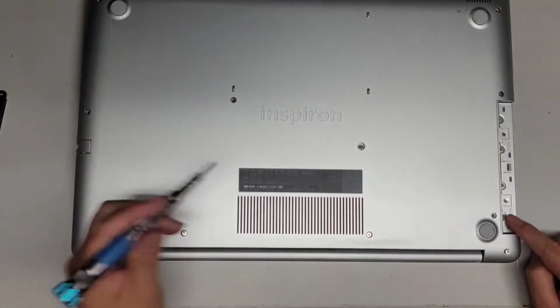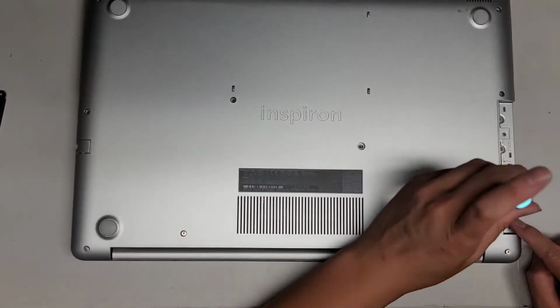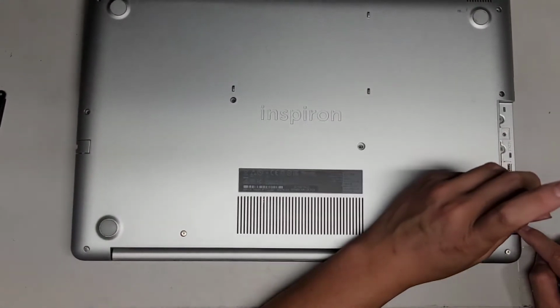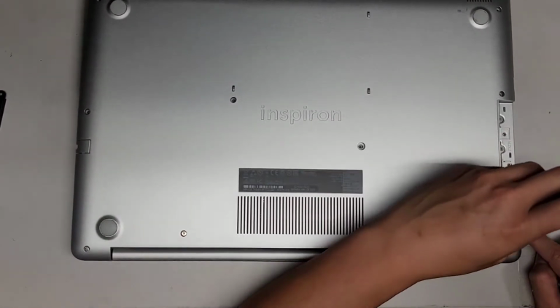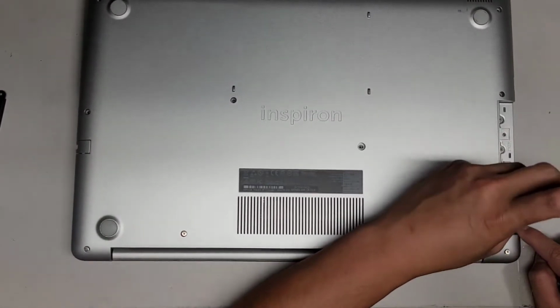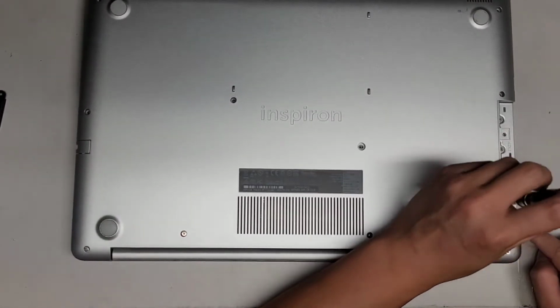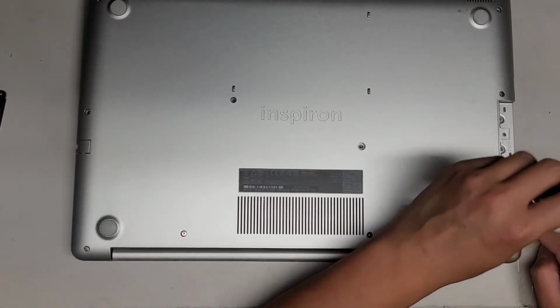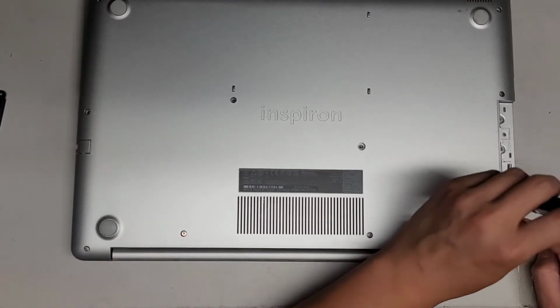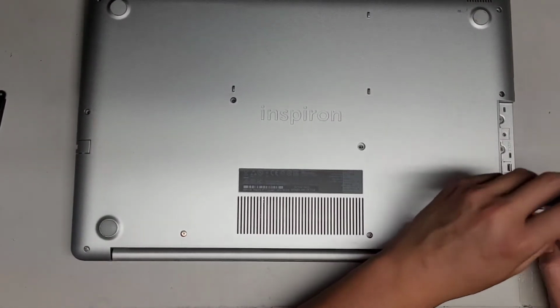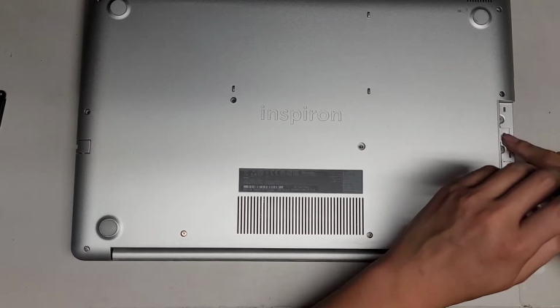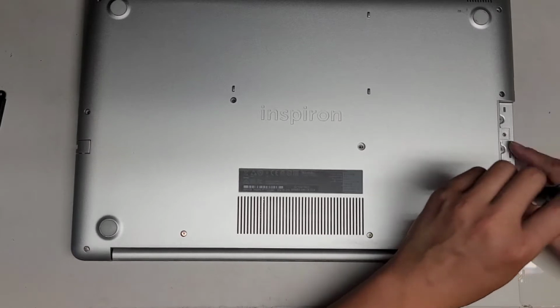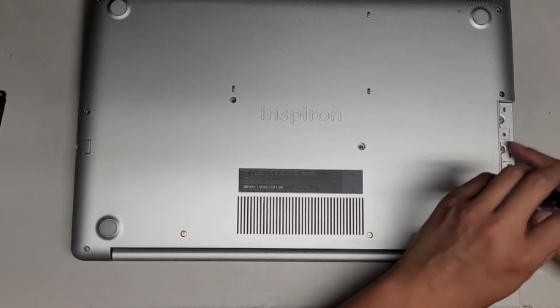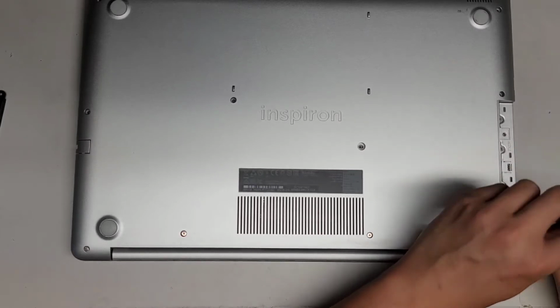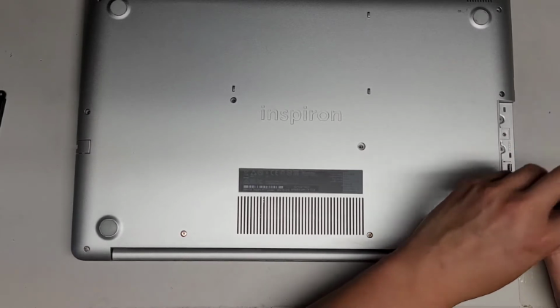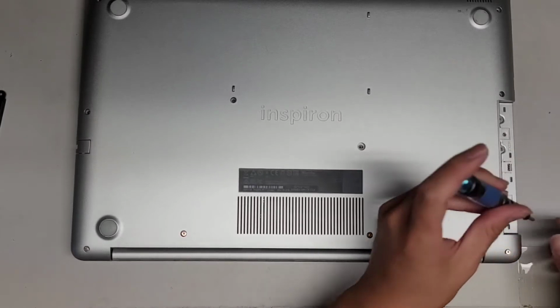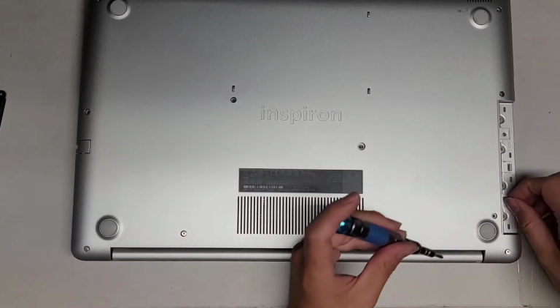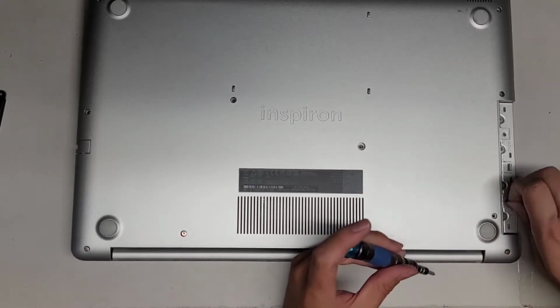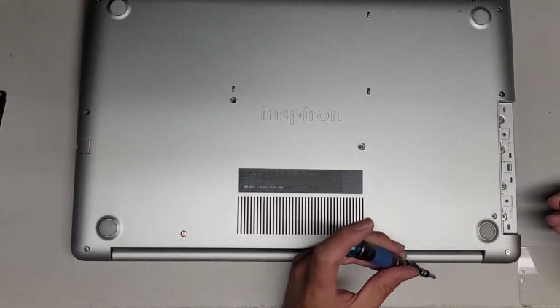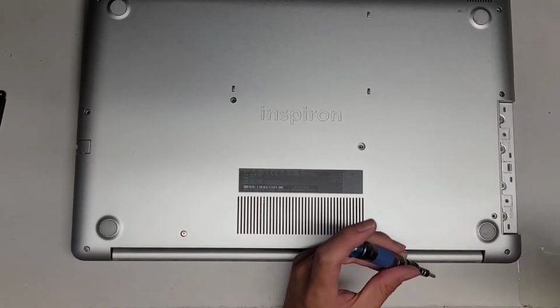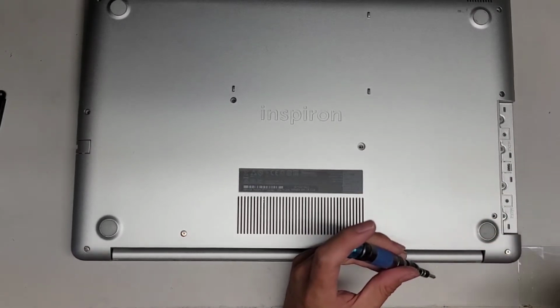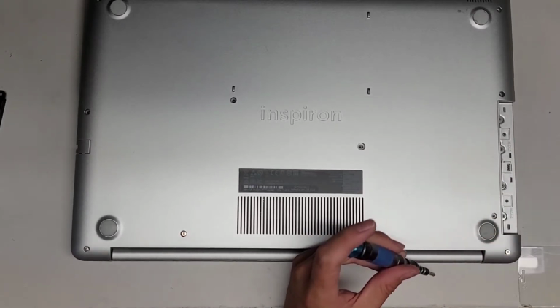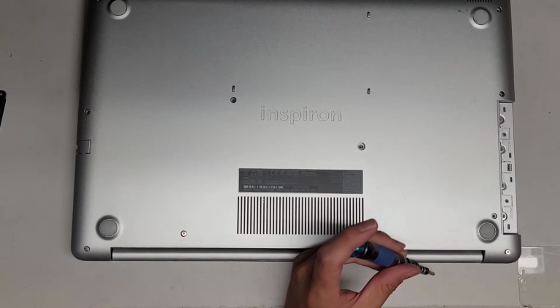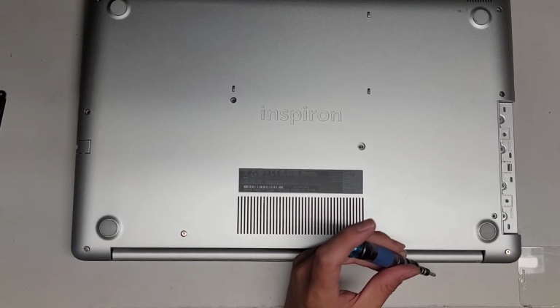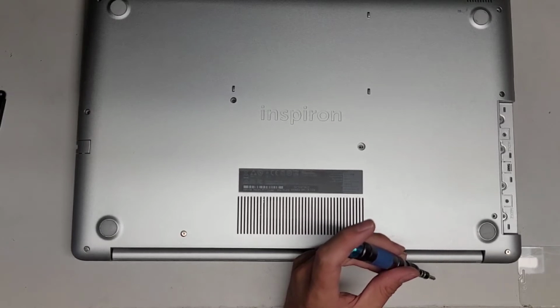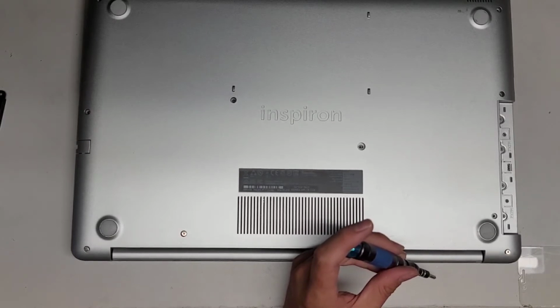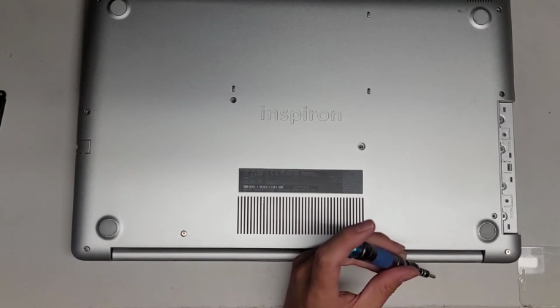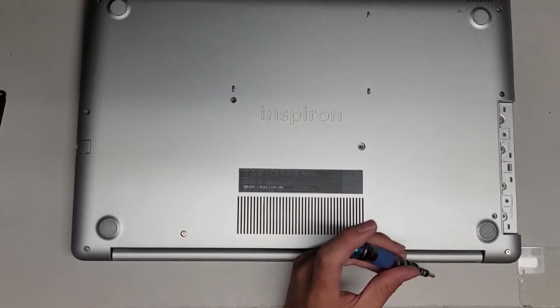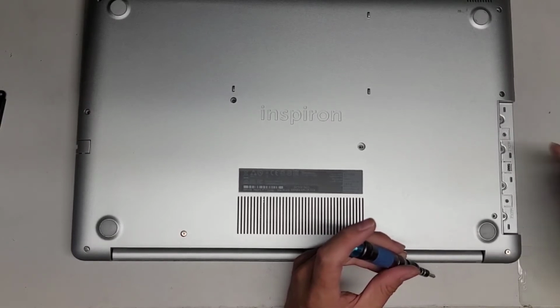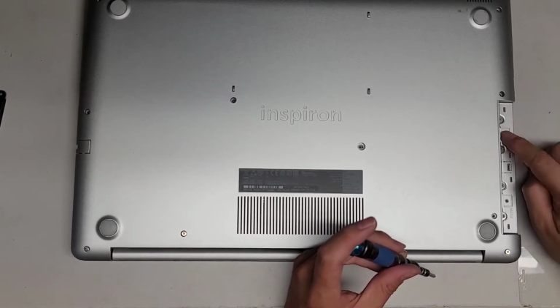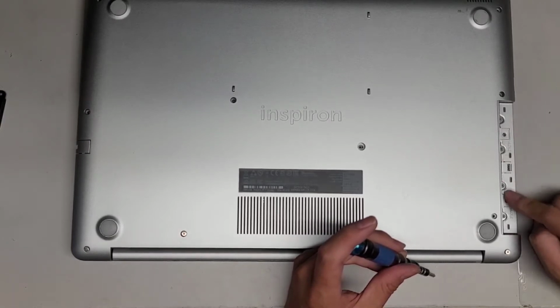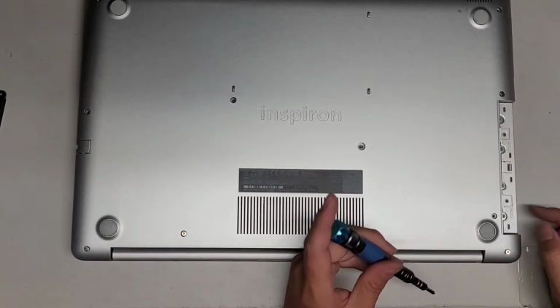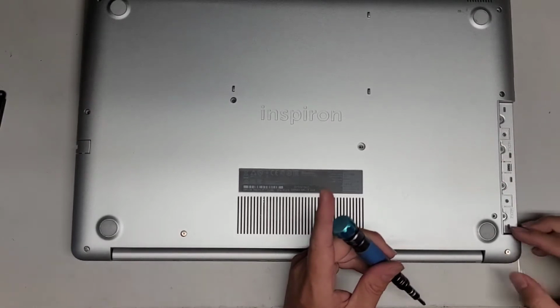Looks like there's one screw under here, so you want to remove that as well. Actually, it looks like there were supposed to be two screws, but one's missing — looks like whoever worked on it before lost one of the screws, or maybe they didn't put one in at the factory.